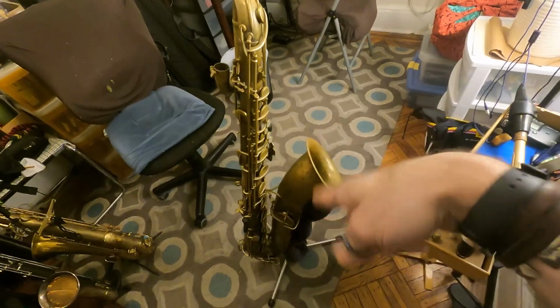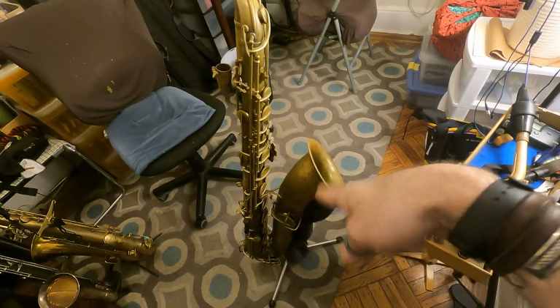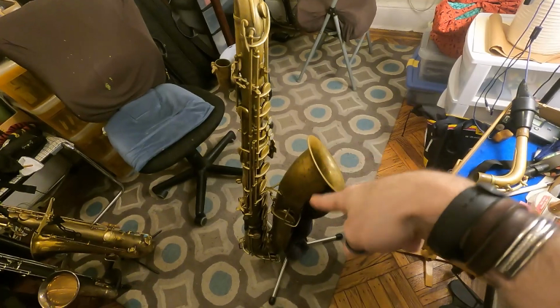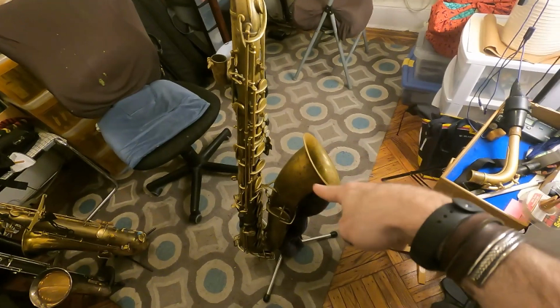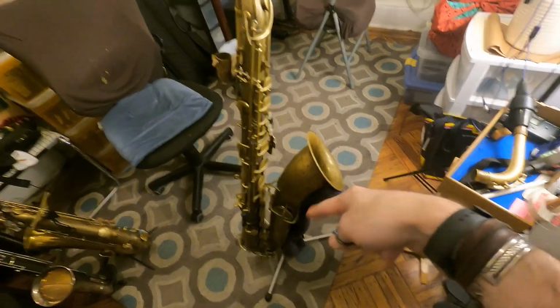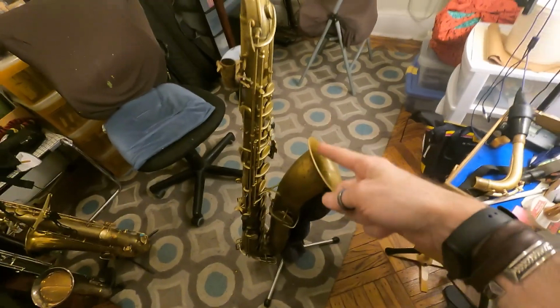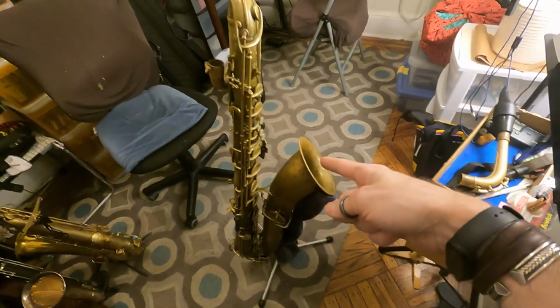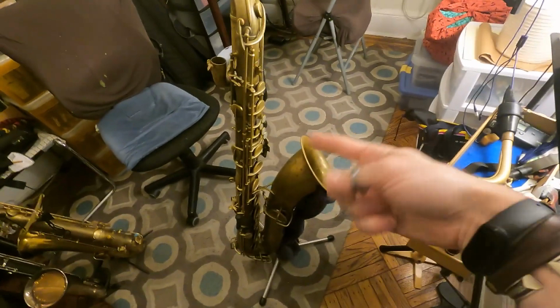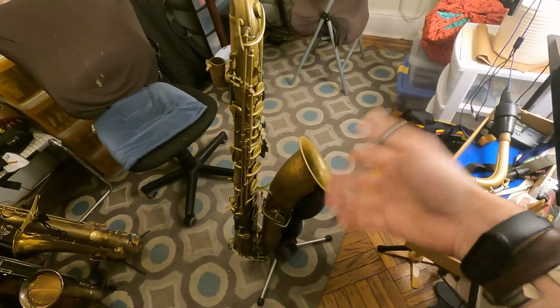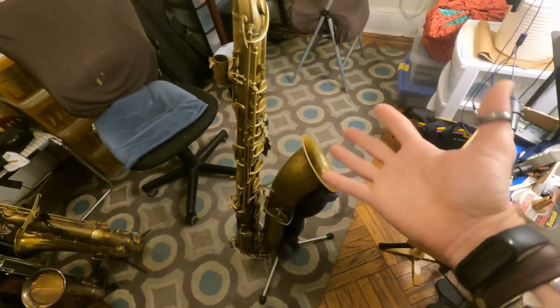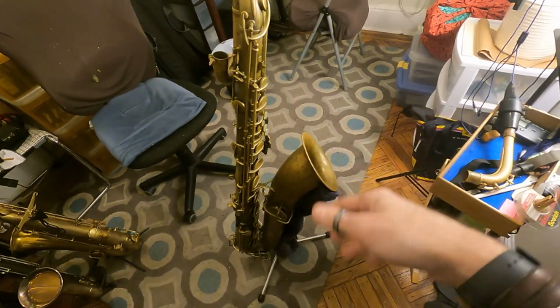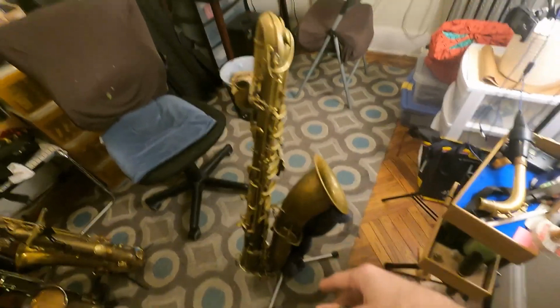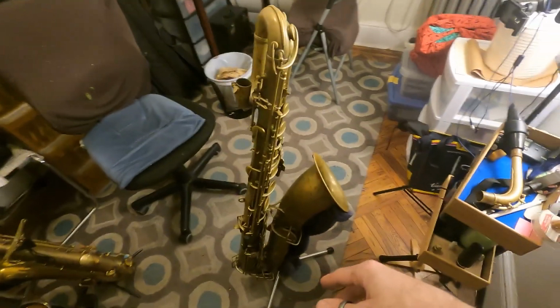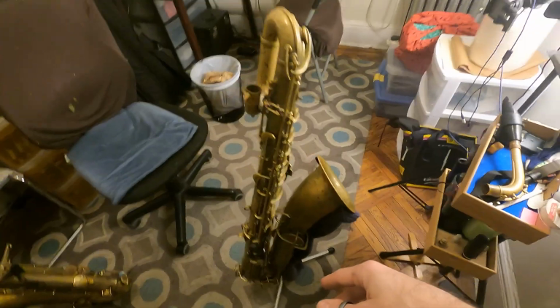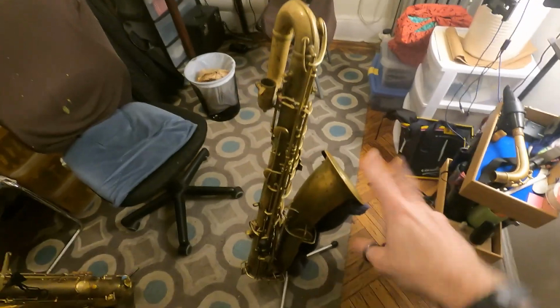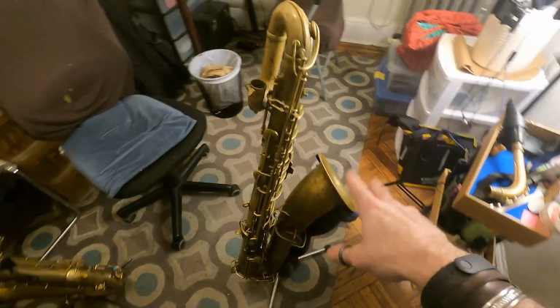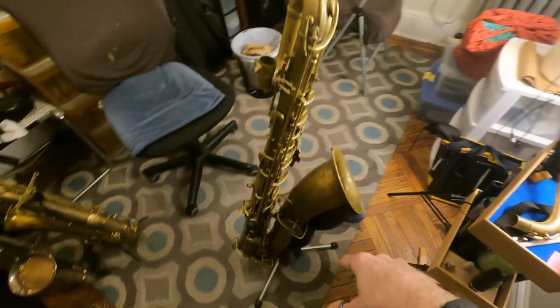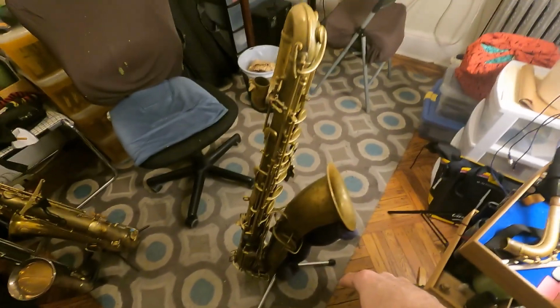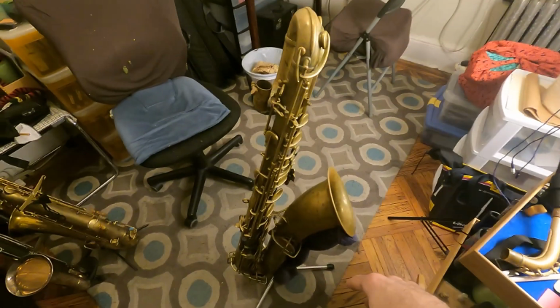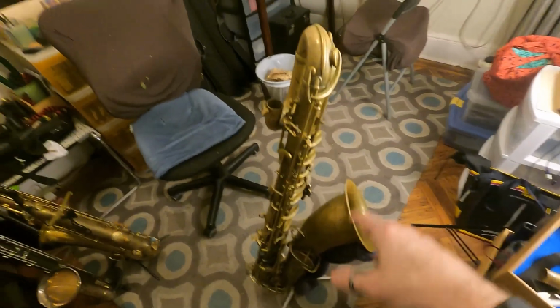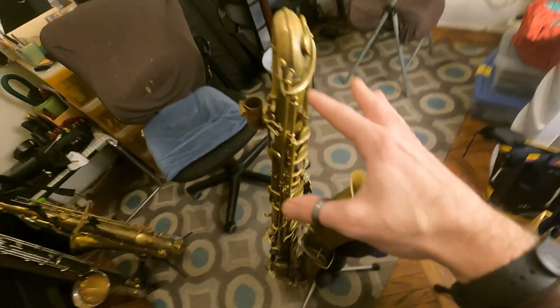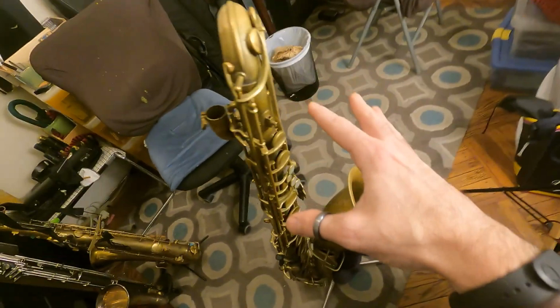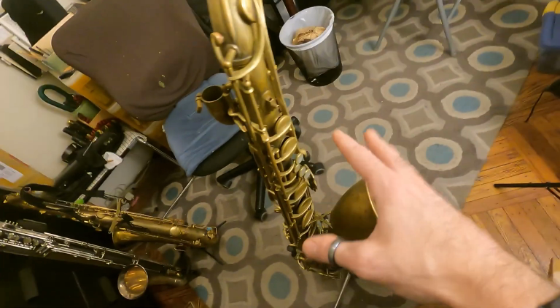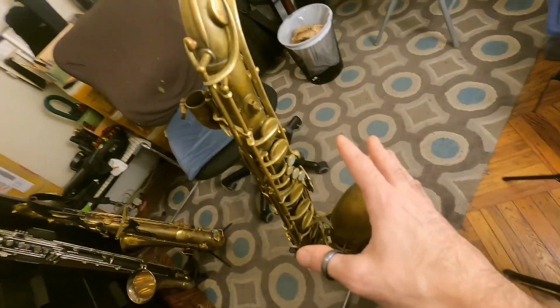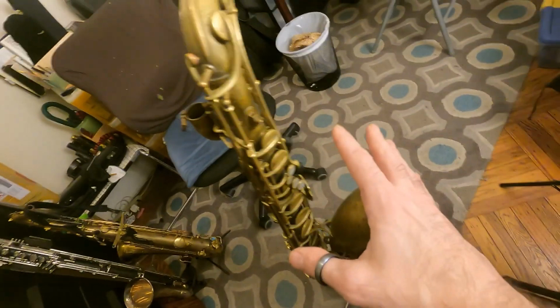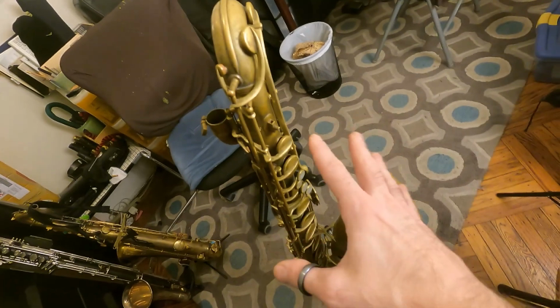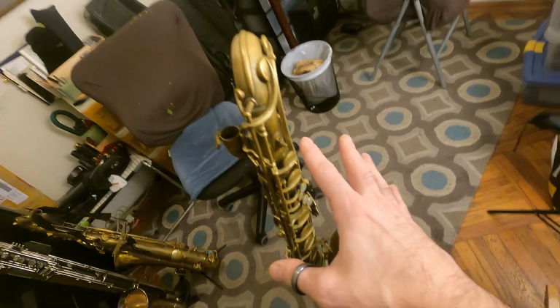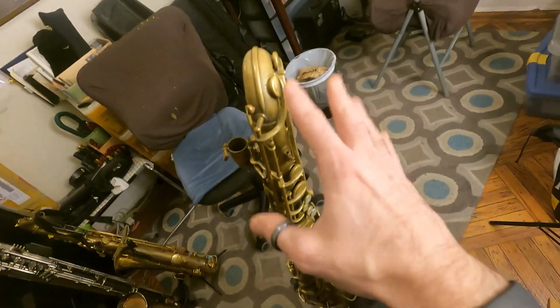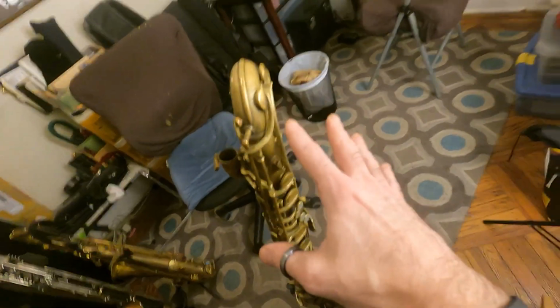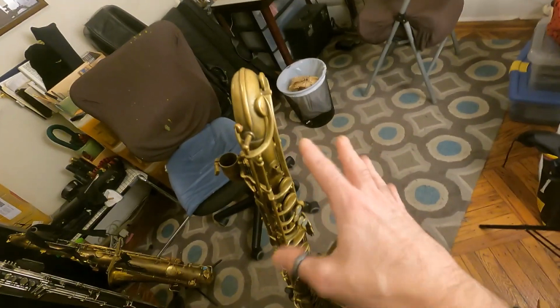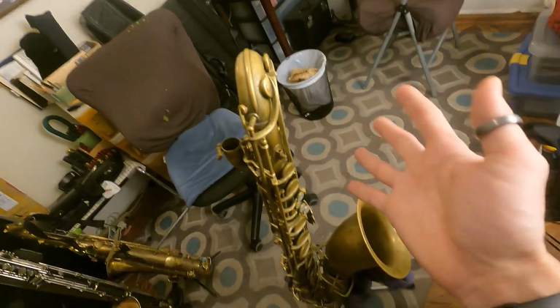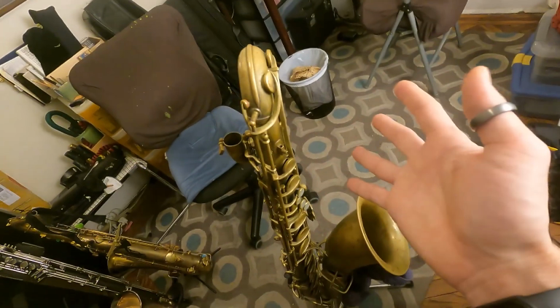She's got the low B-flat on her, no low A — or if there was, it fell off a couple decades back. But I think this is a low B-flat horn originally. You can see it's got everything — it's even got a high F and a high E on it. Such luxury.